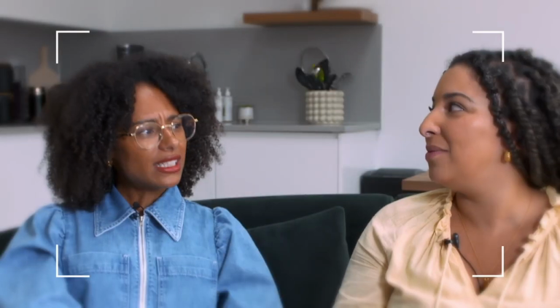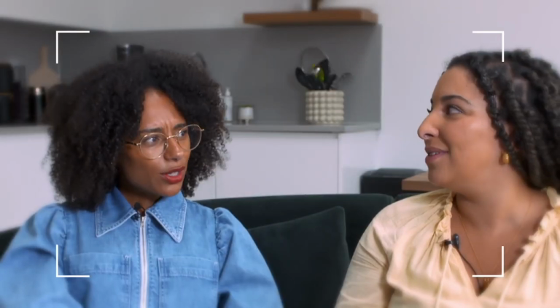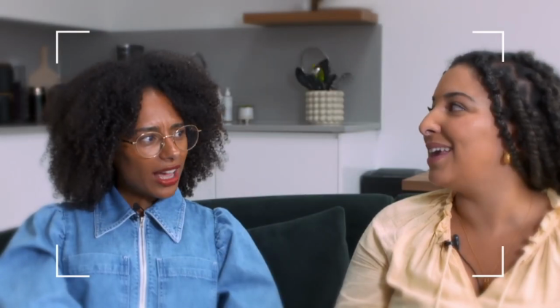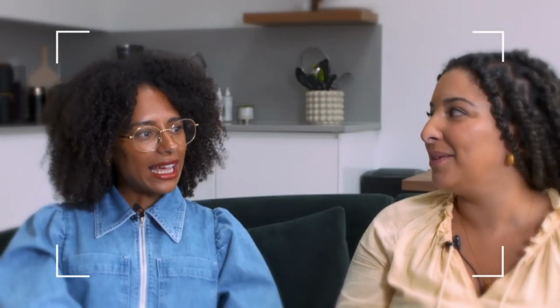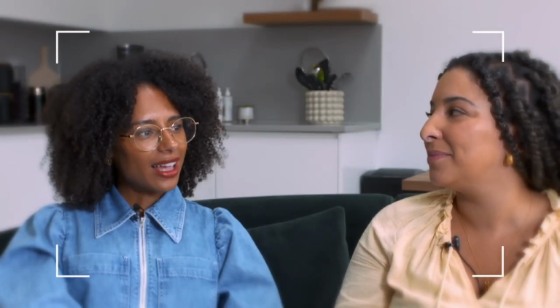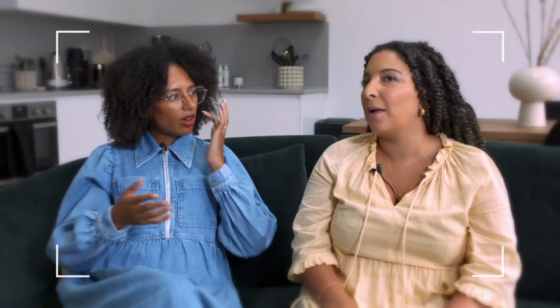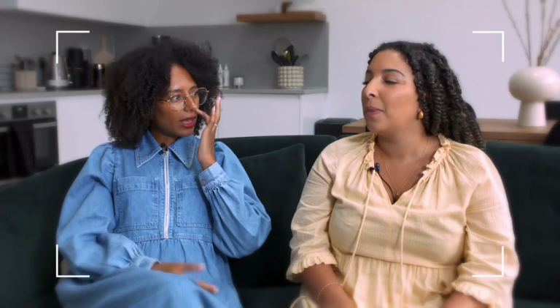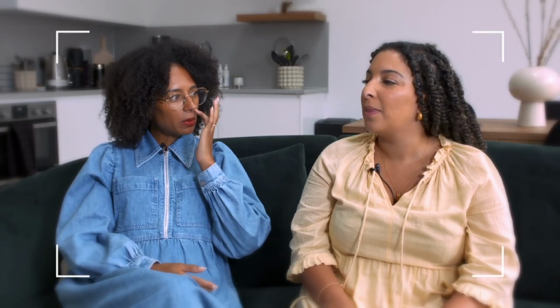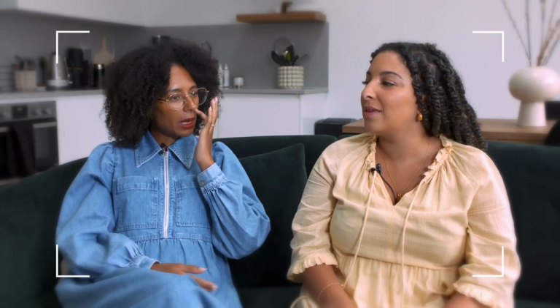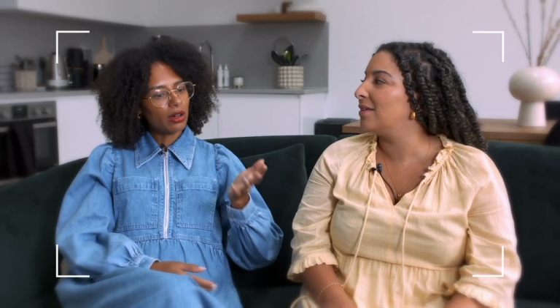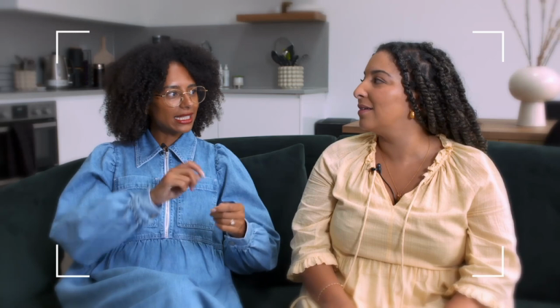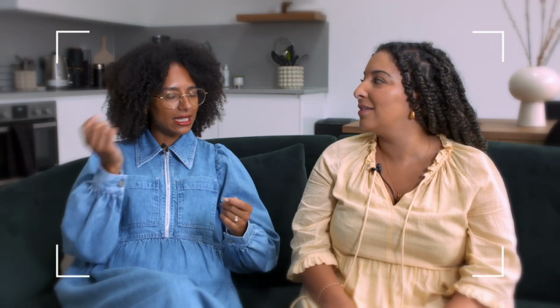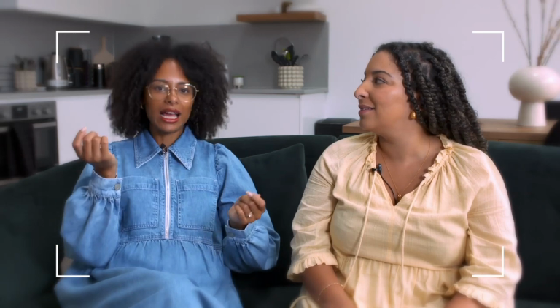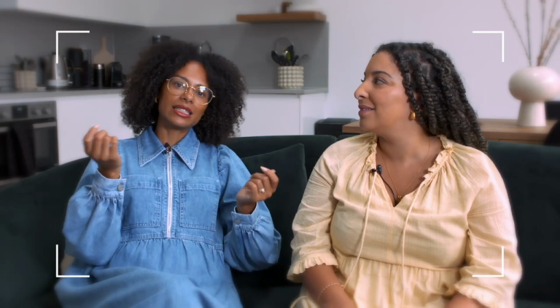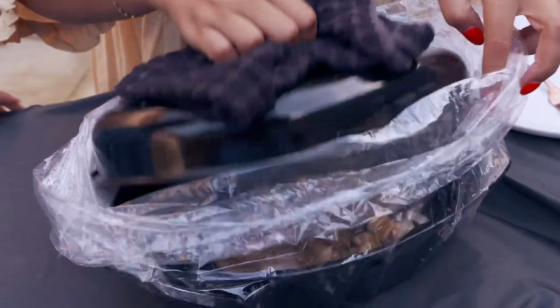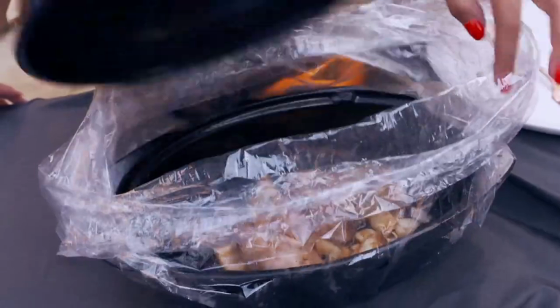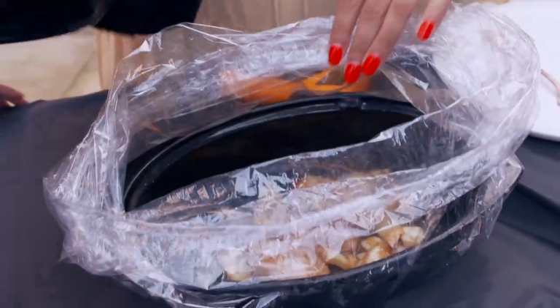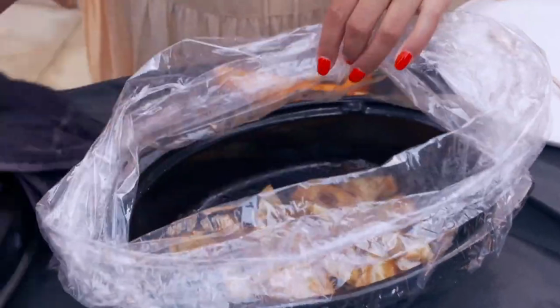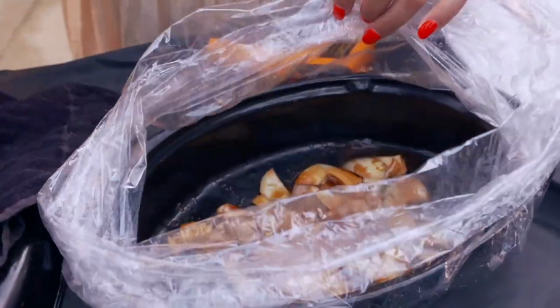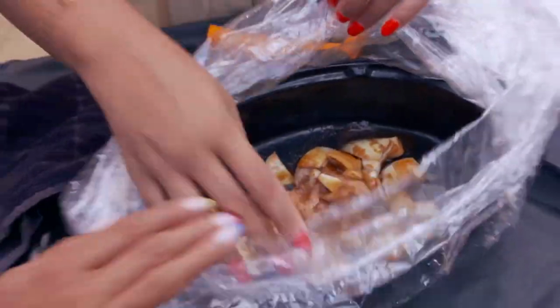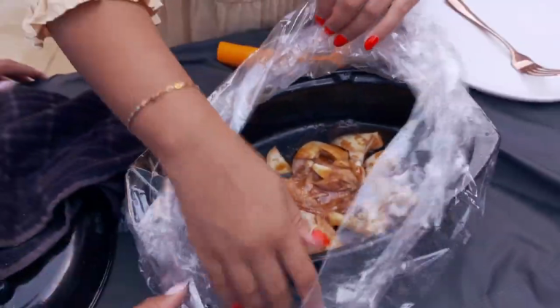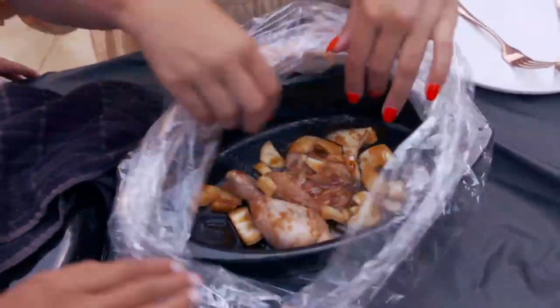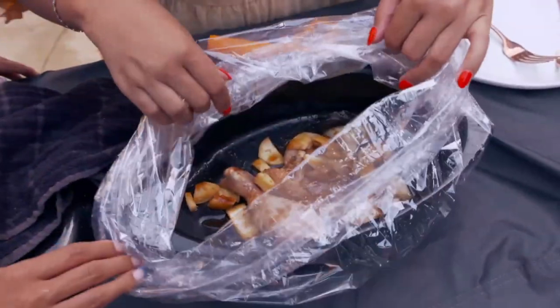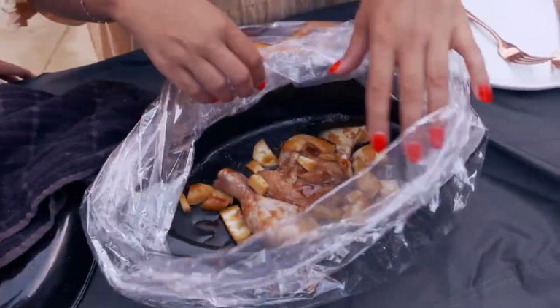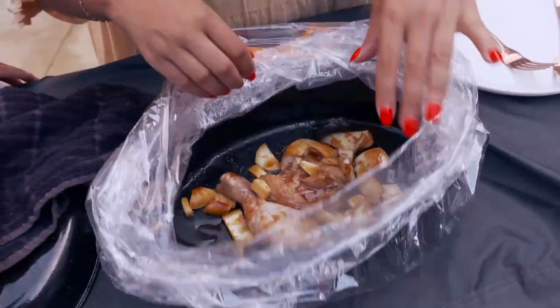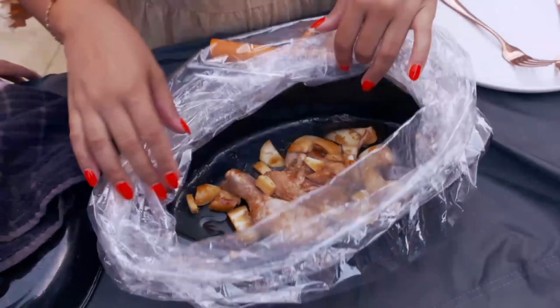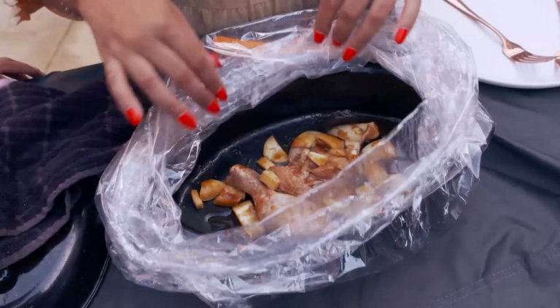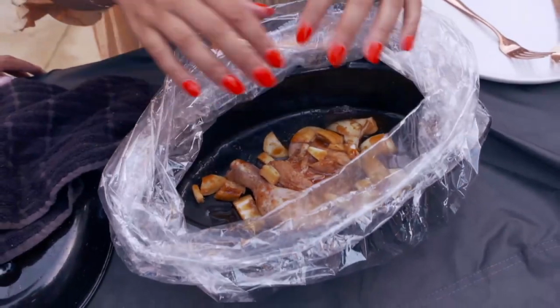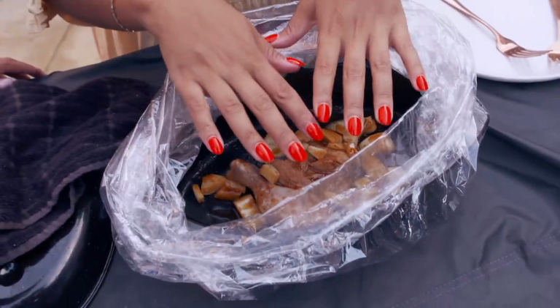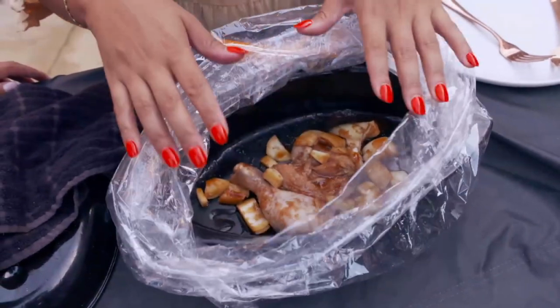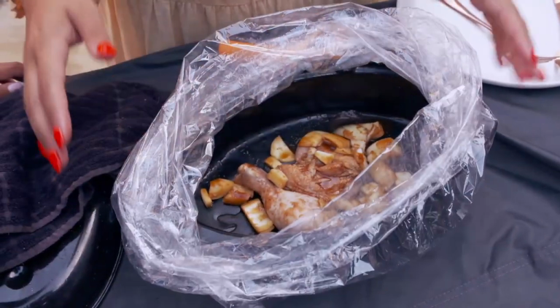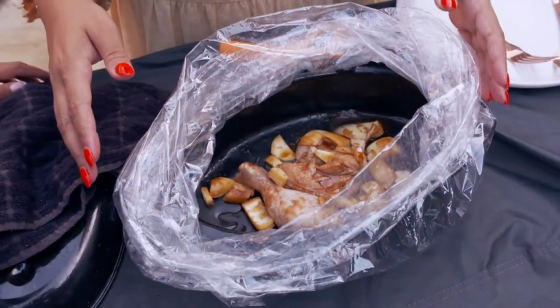It started off nicely. An hour and a half in, we decided to test it, and it was cooking. There is definitely heat coming off of it.